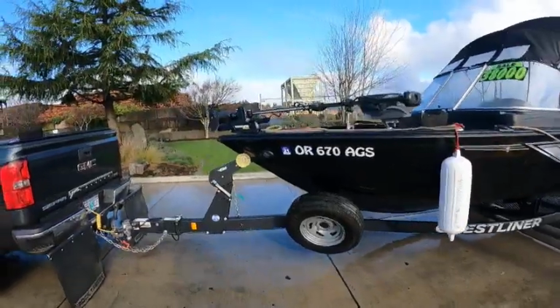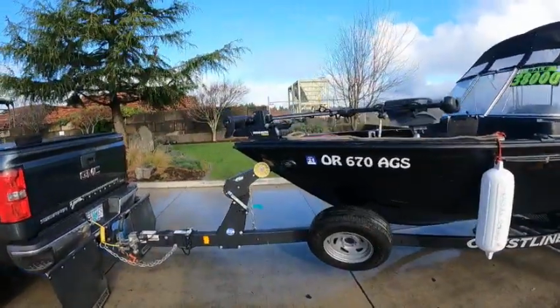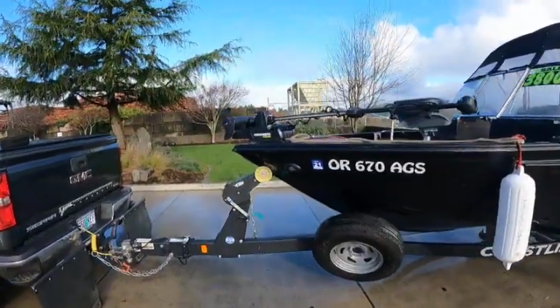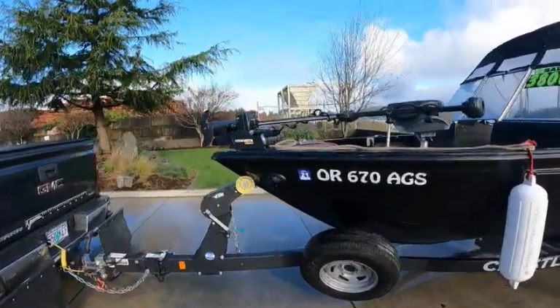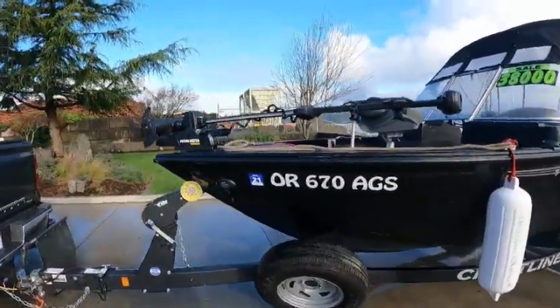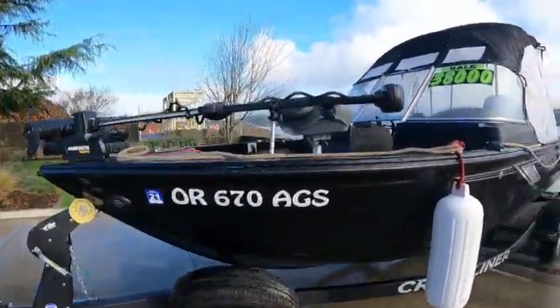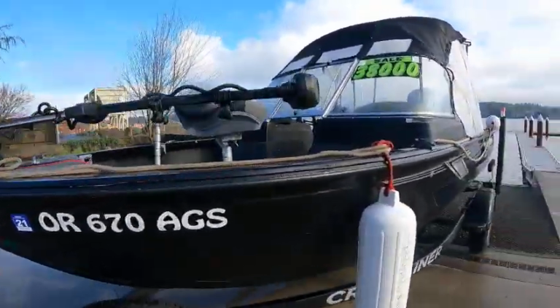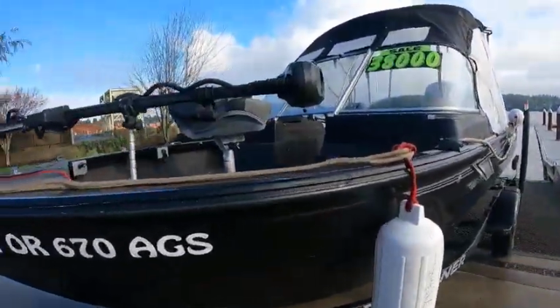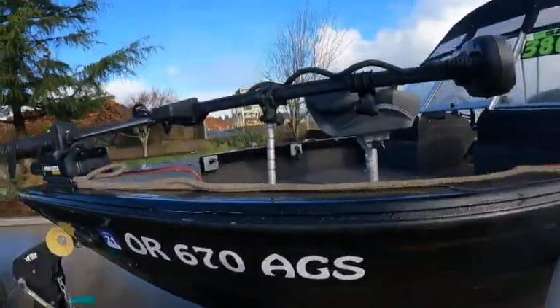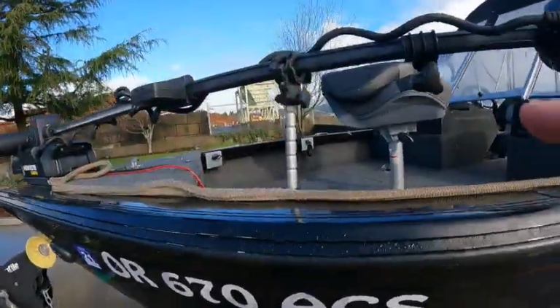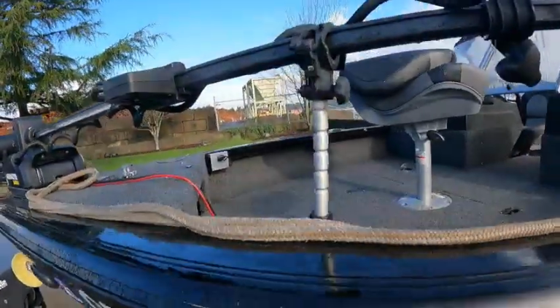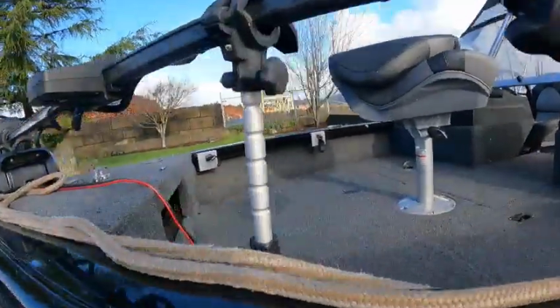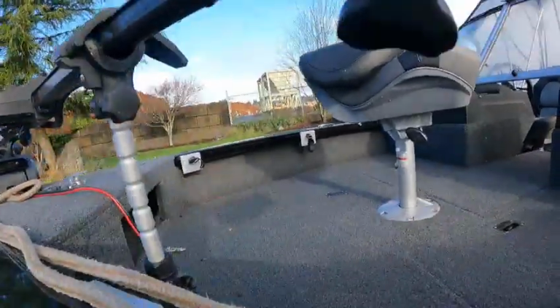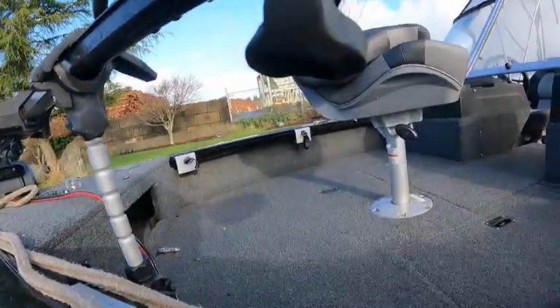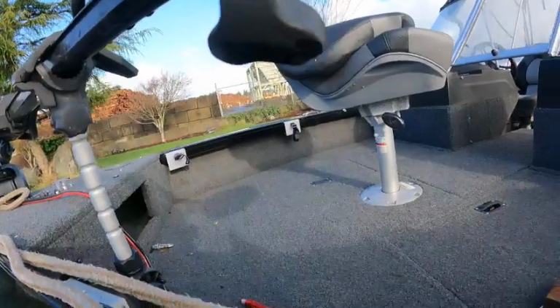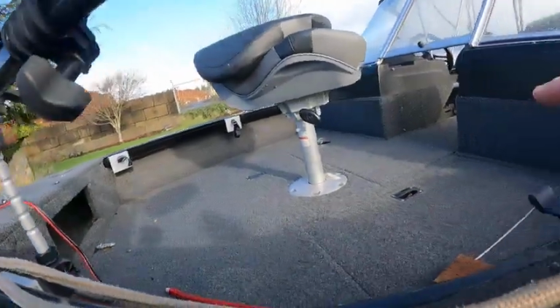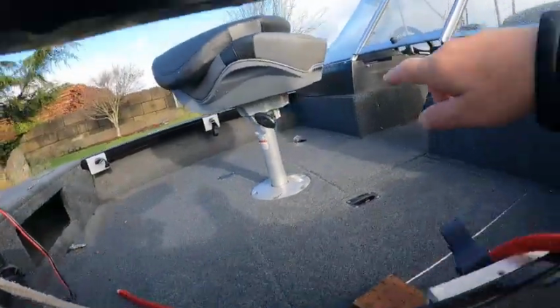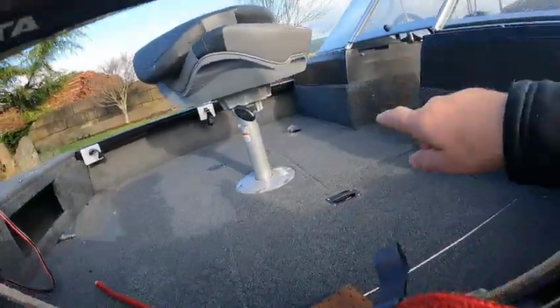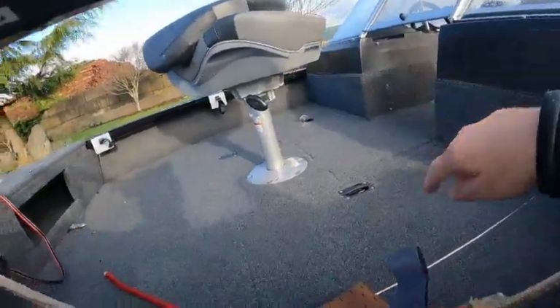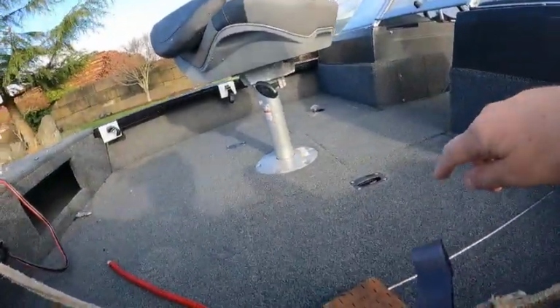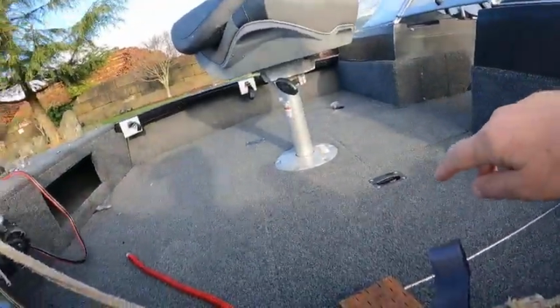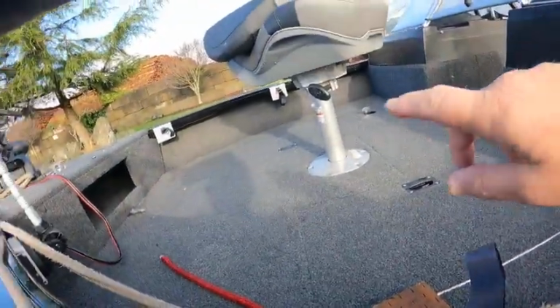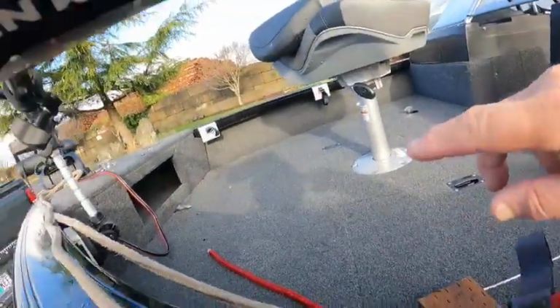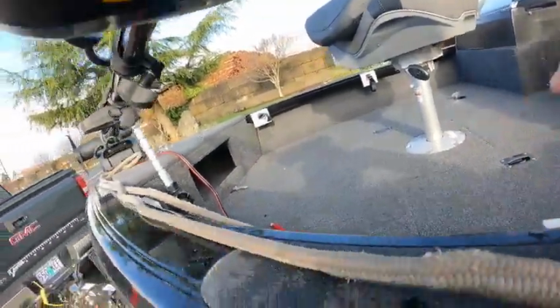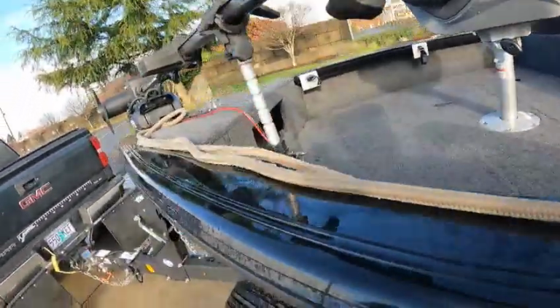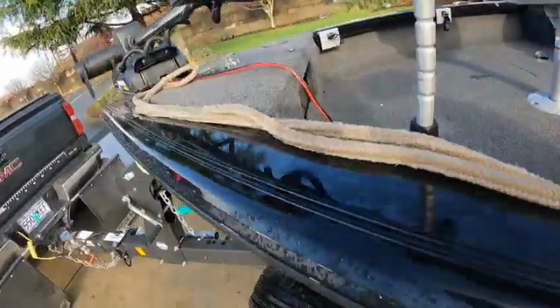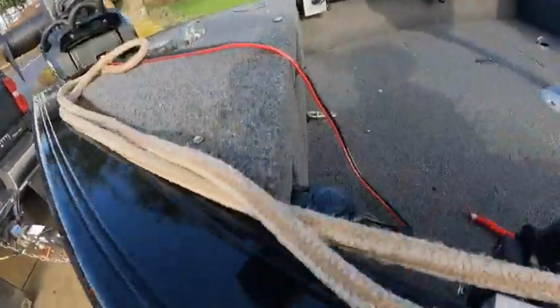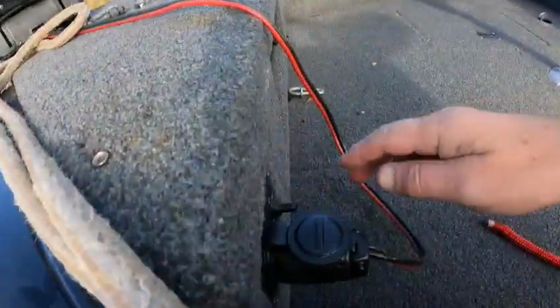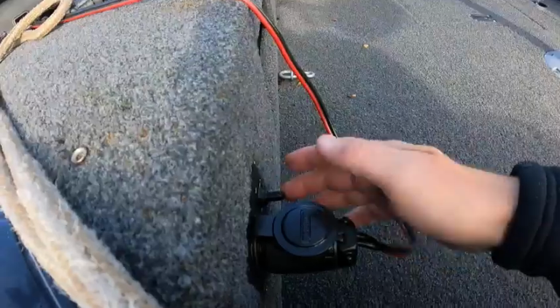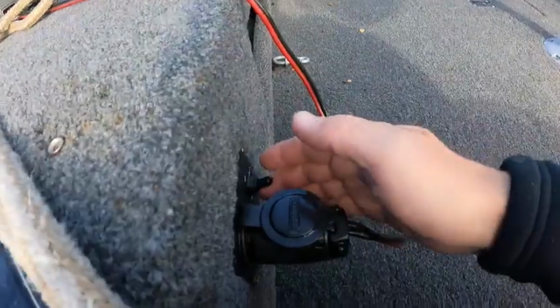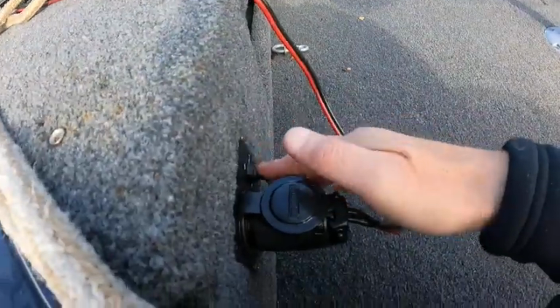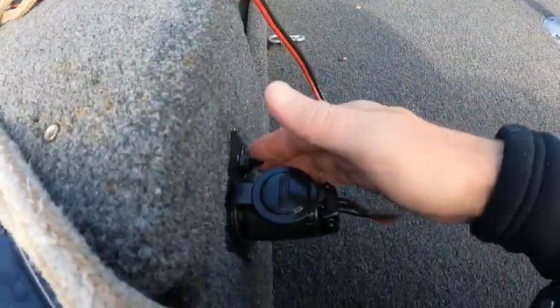It's got a Minn Kota bow mount with the remote. Ram Saver here. You got a live well over there, you got storage, storage. There's a trim switch here for the main motor.